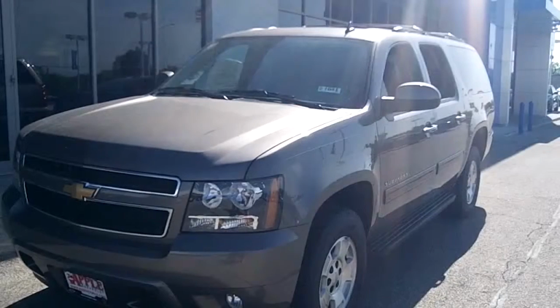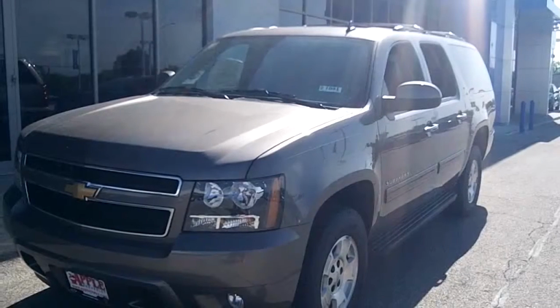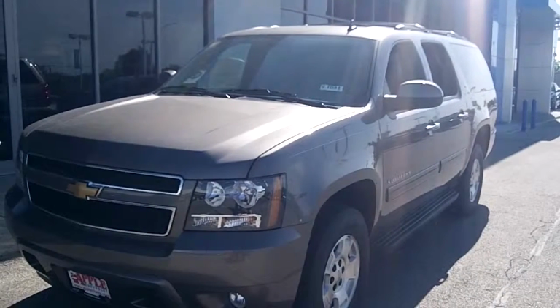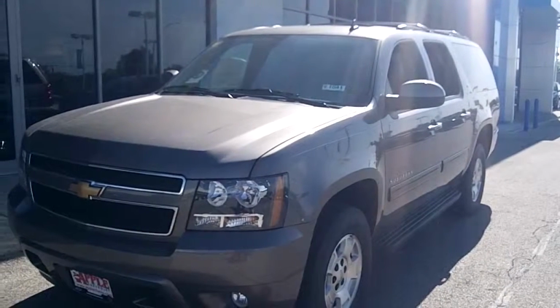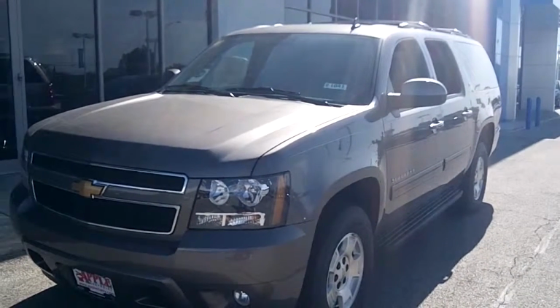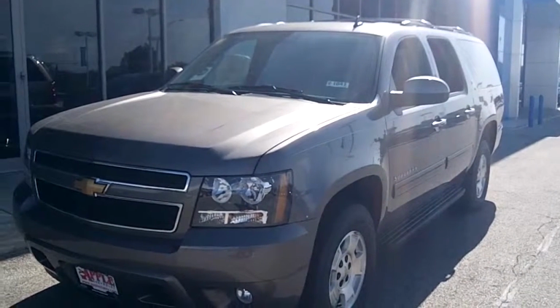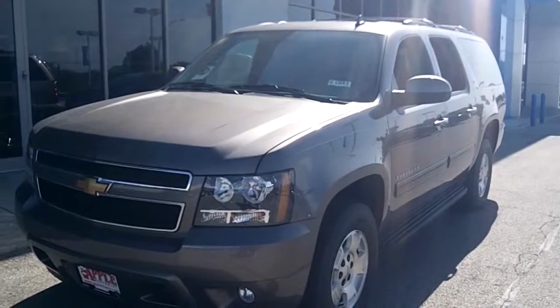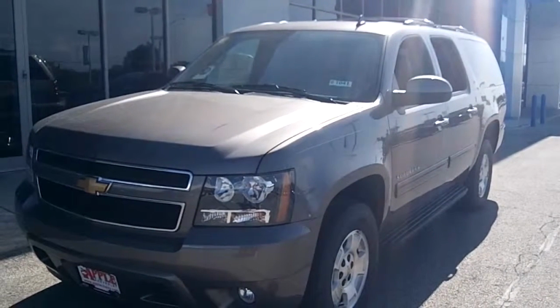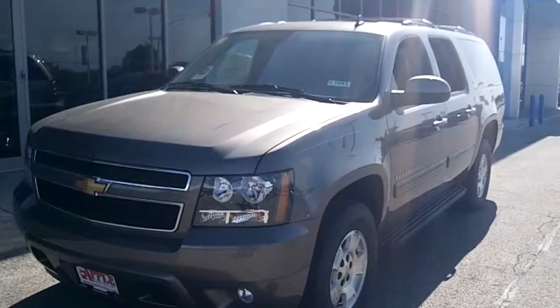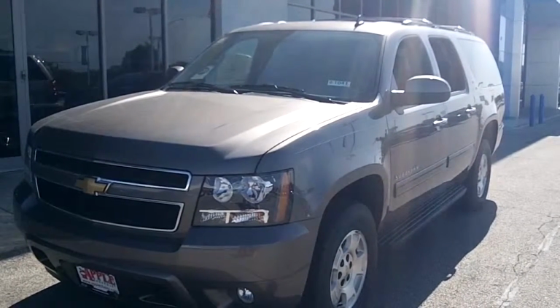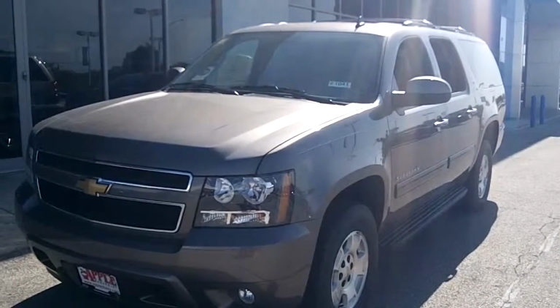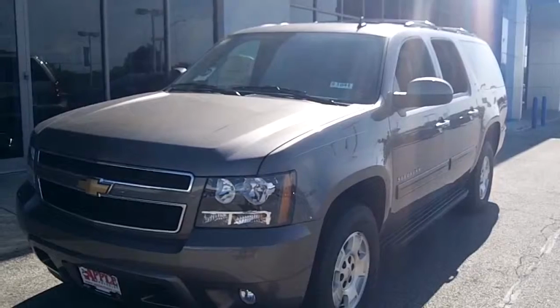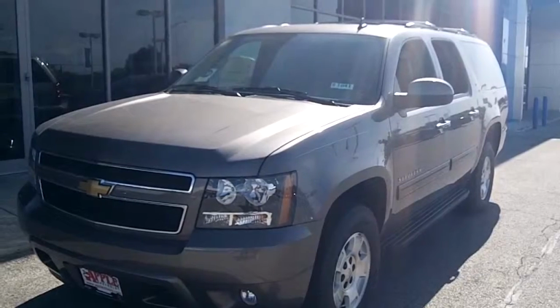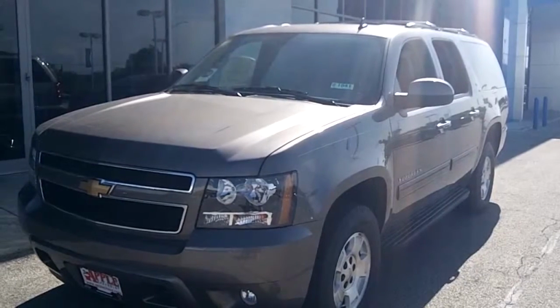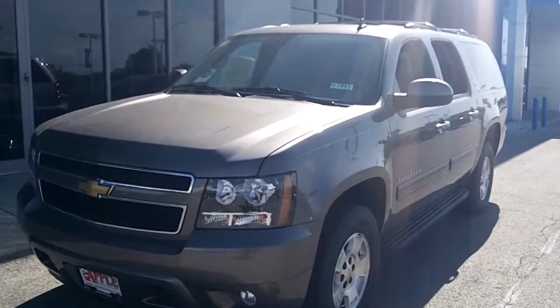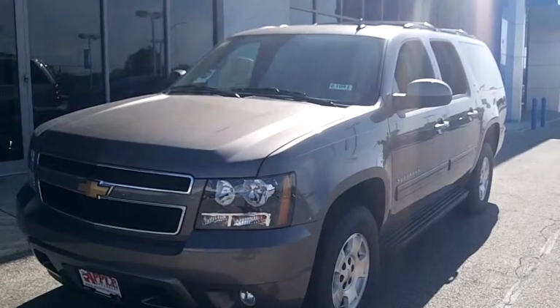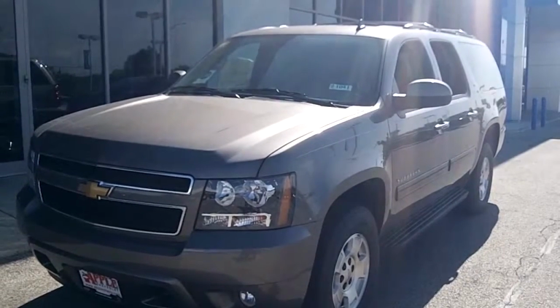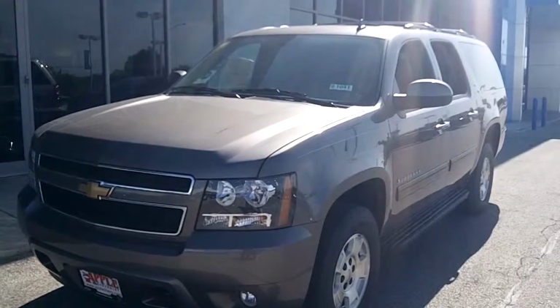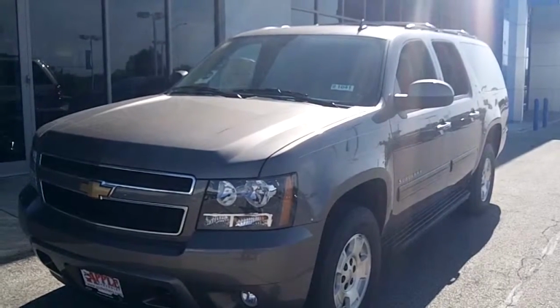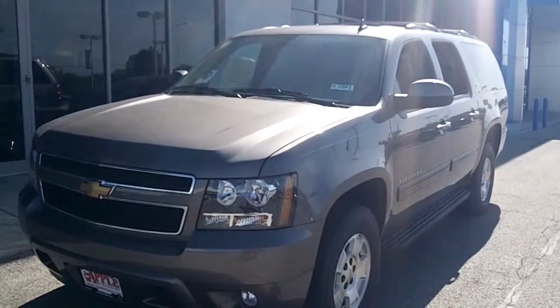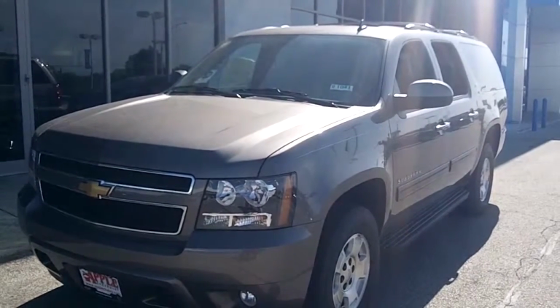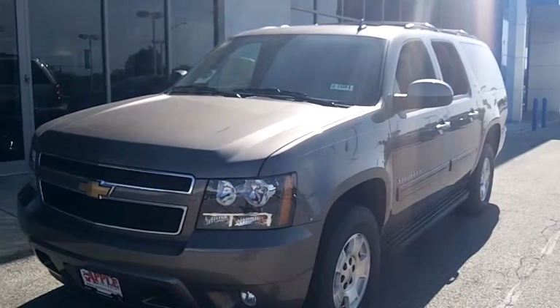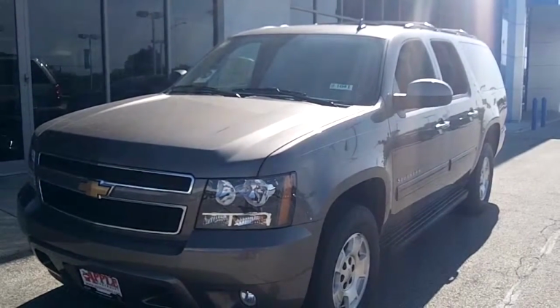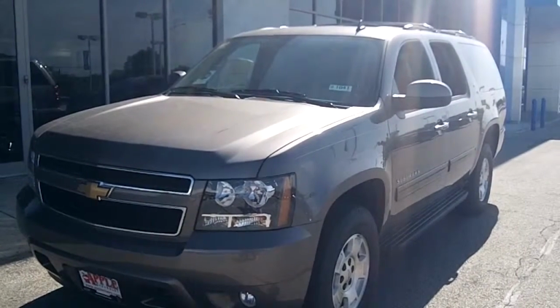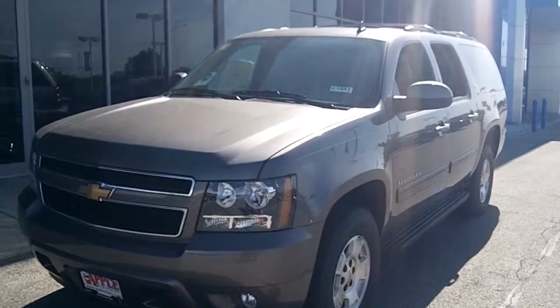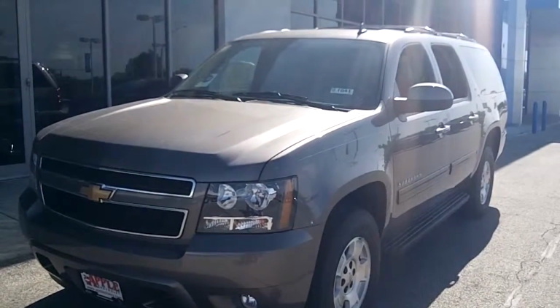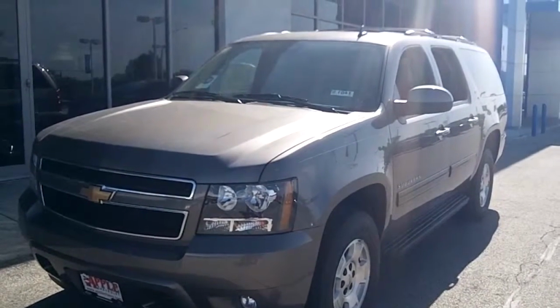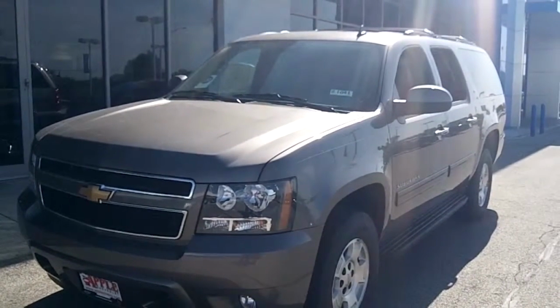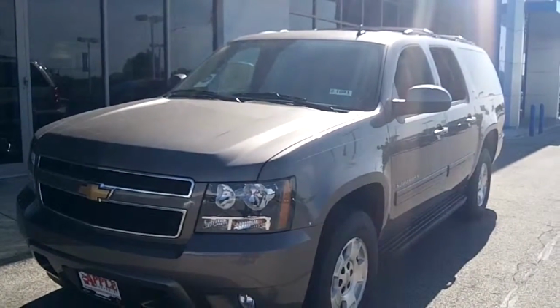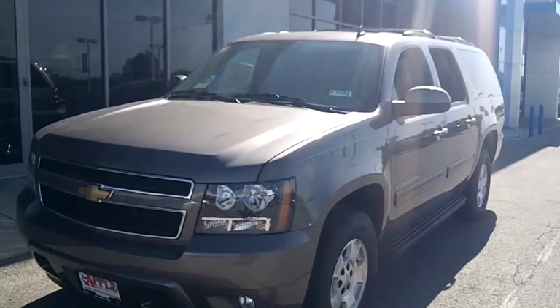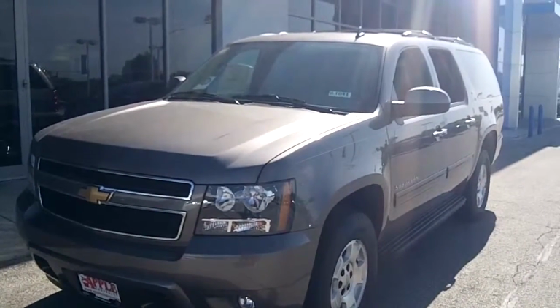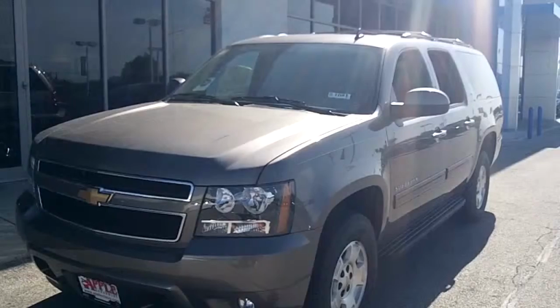Hi Mr. Brown, this is Linda Sears with Apple Chevy. I thought I'd shoot you this video of the 2012 Chevy Suburban that you were interested in.